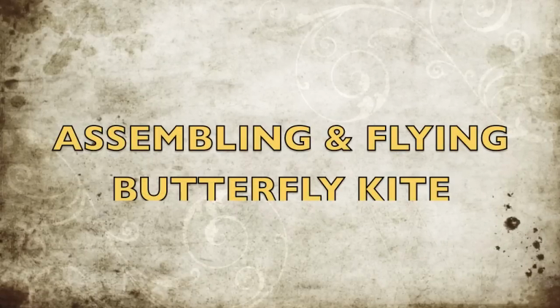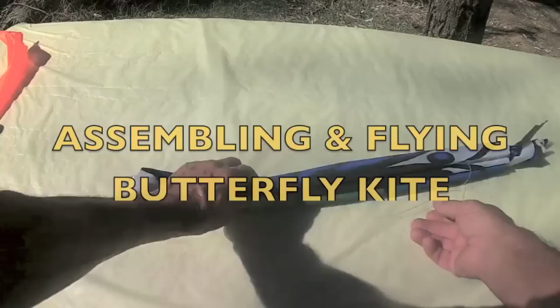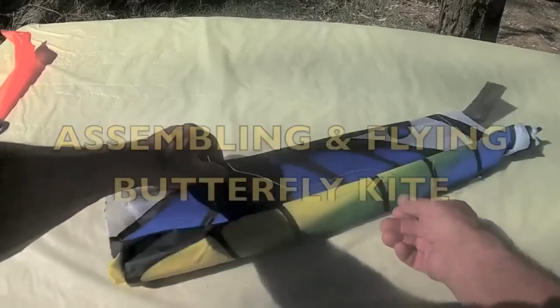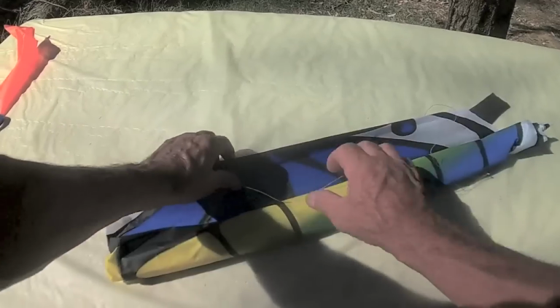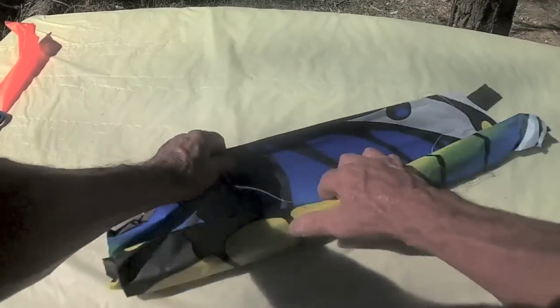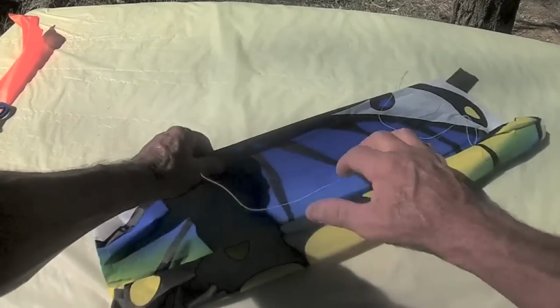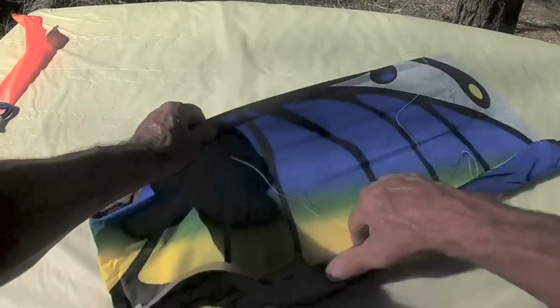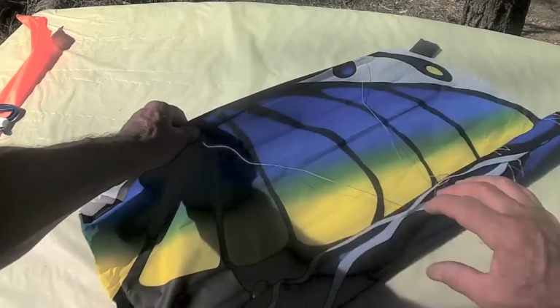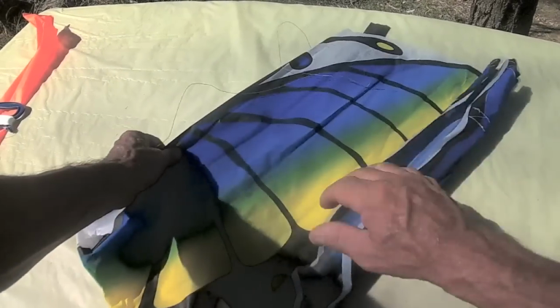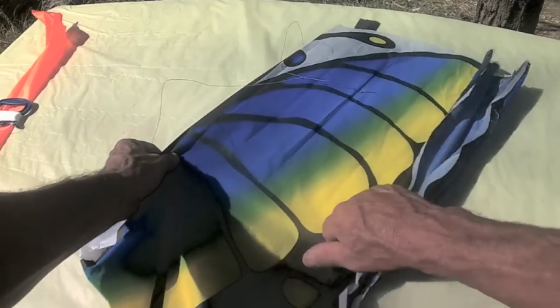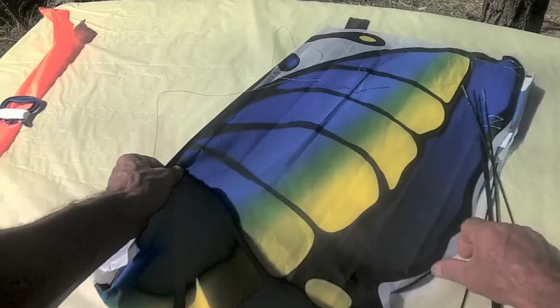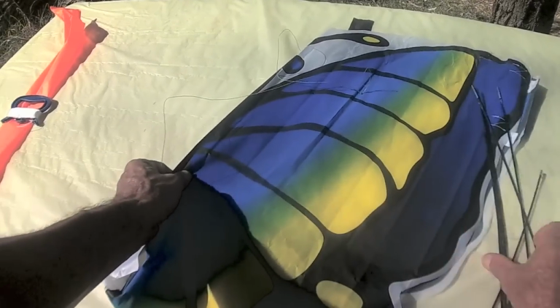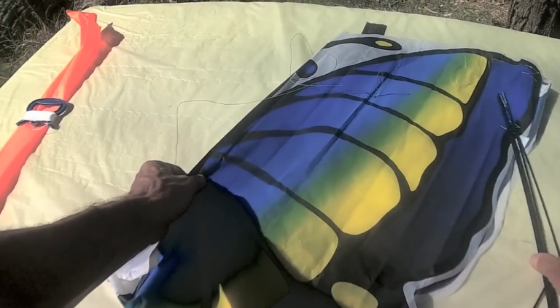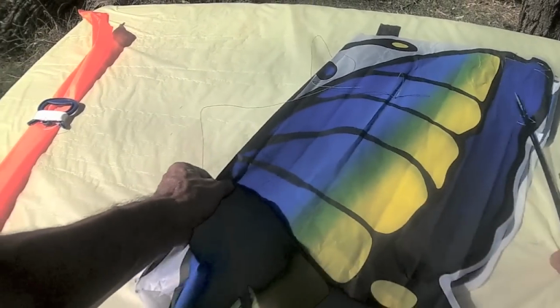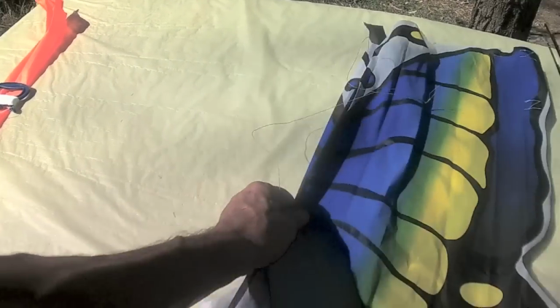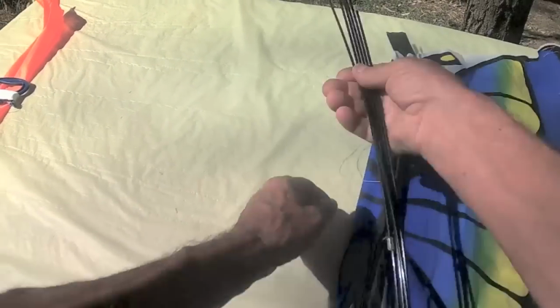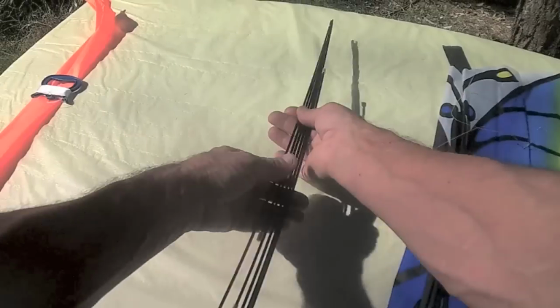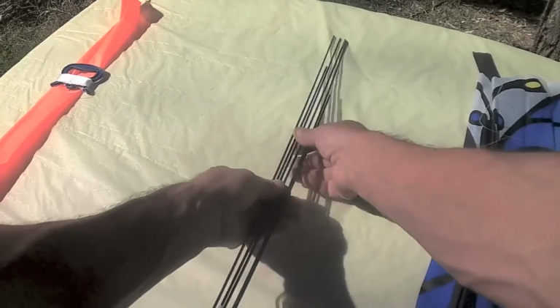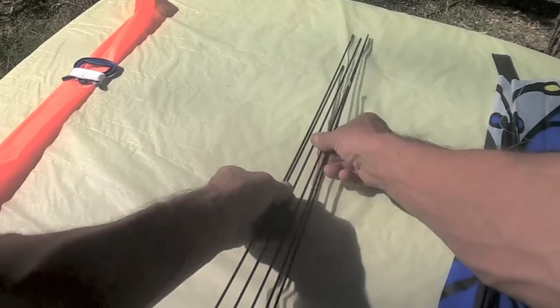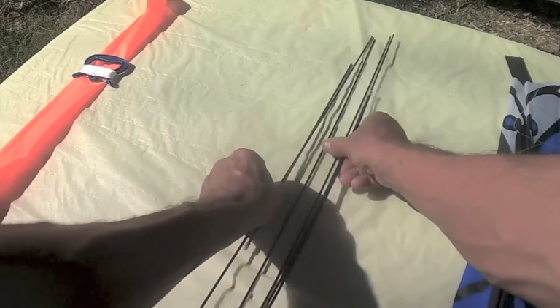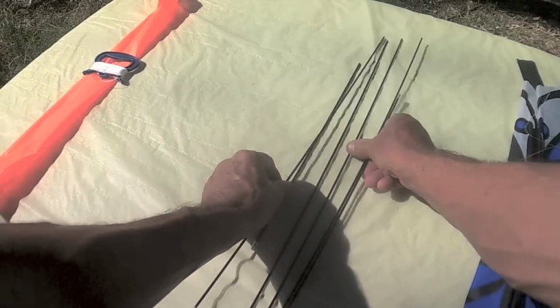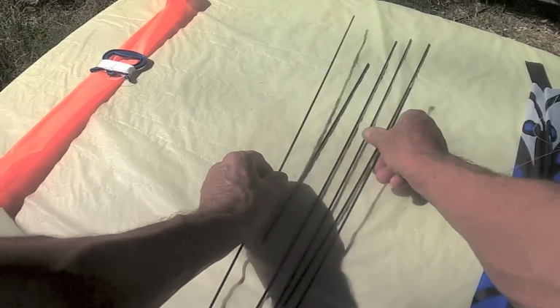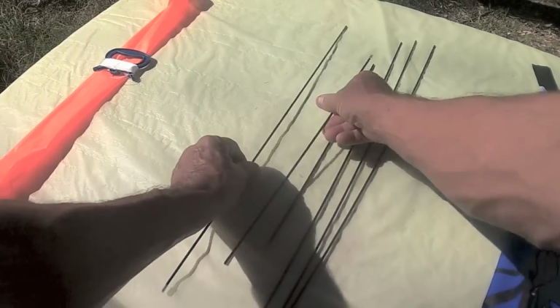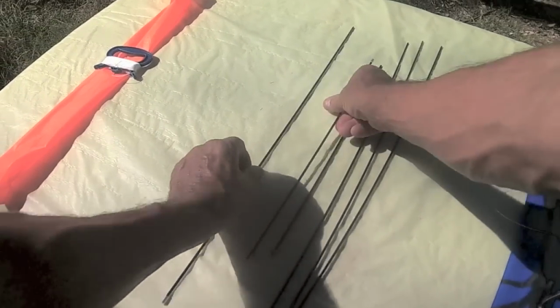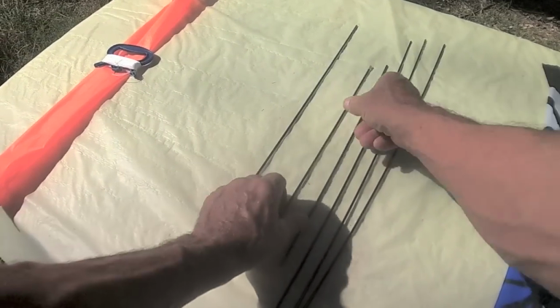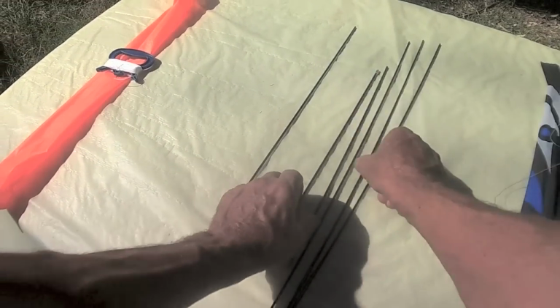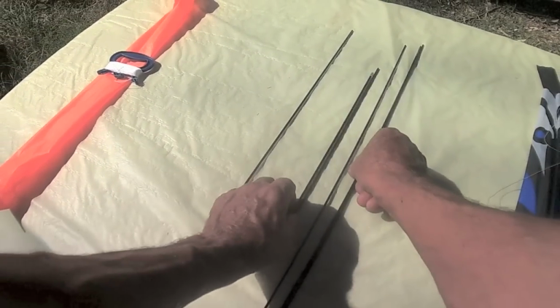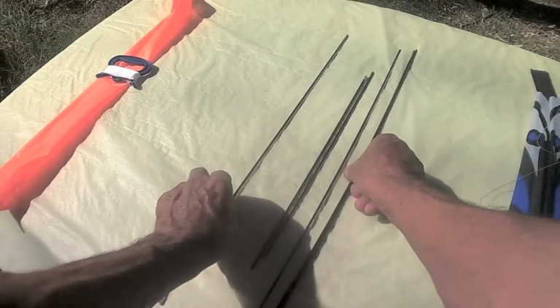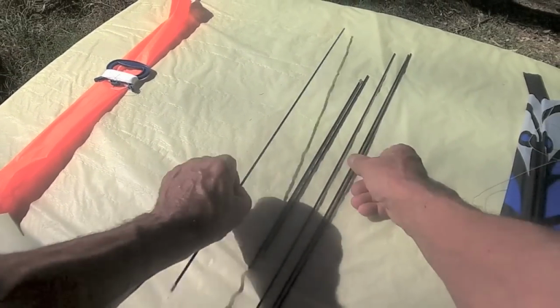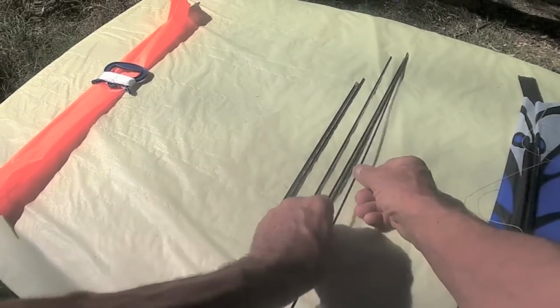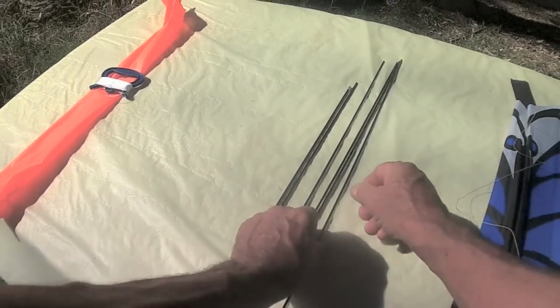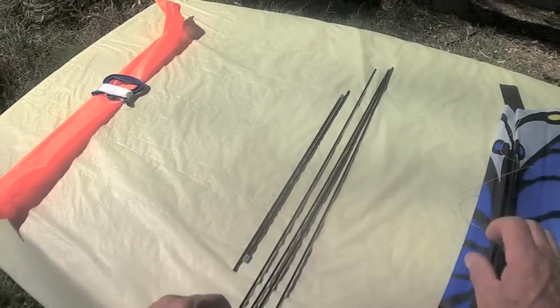When you open it up, you'll find that there are six sticks: two short ones and four long ones.